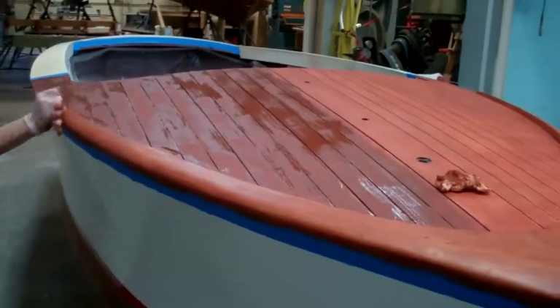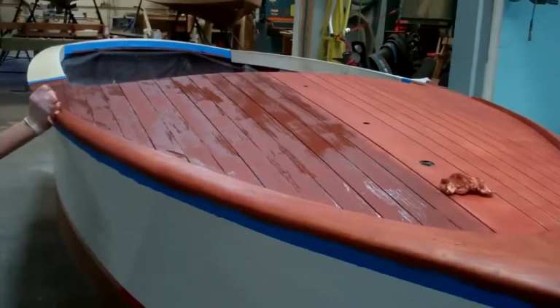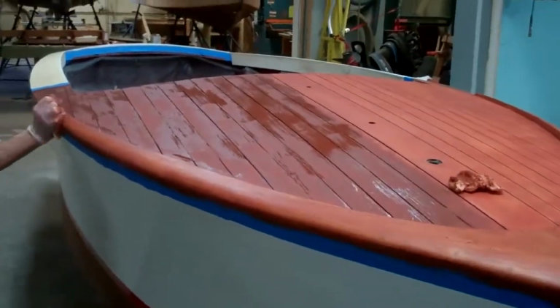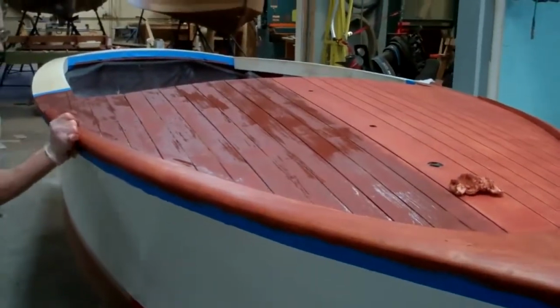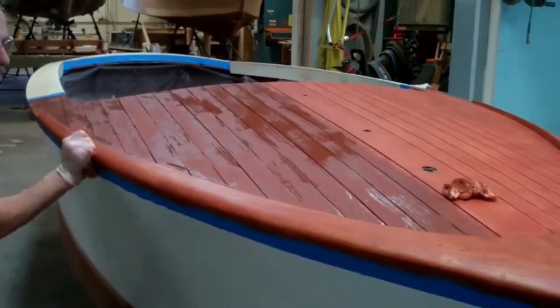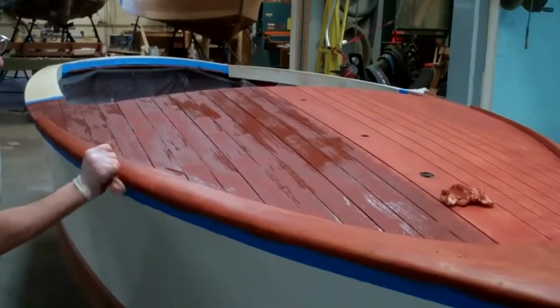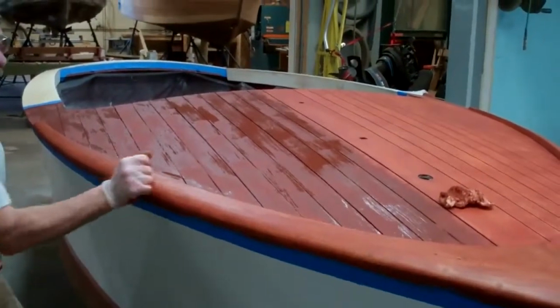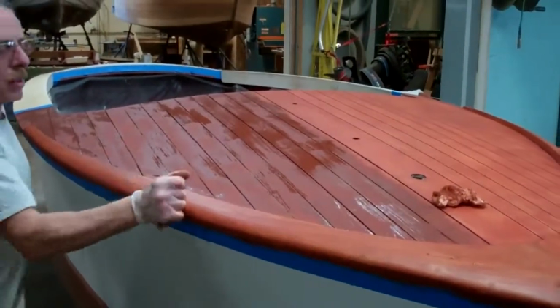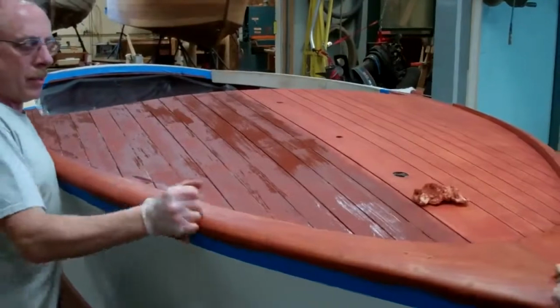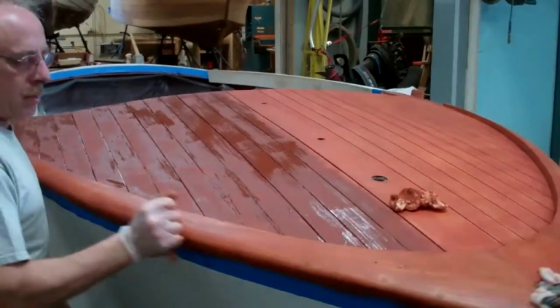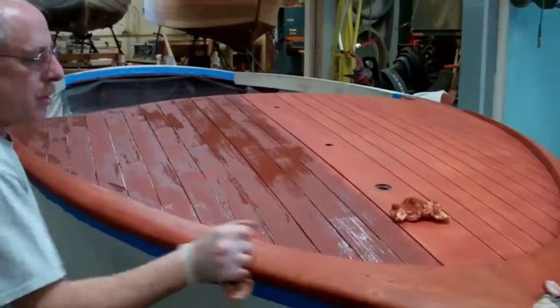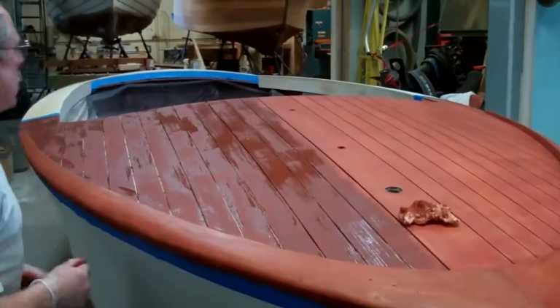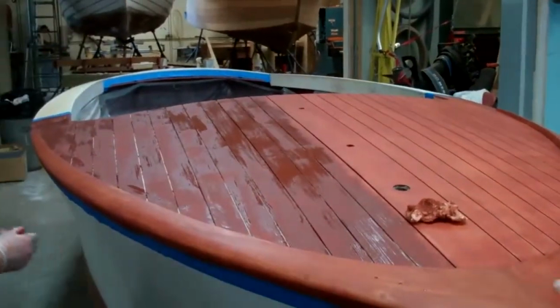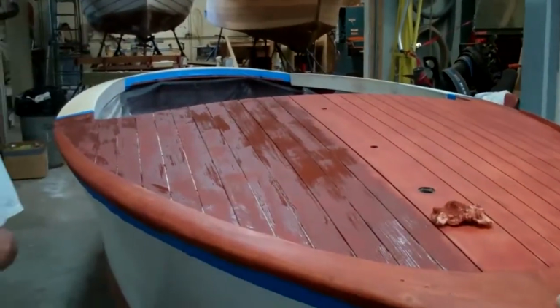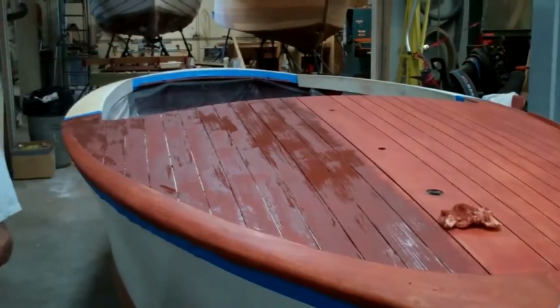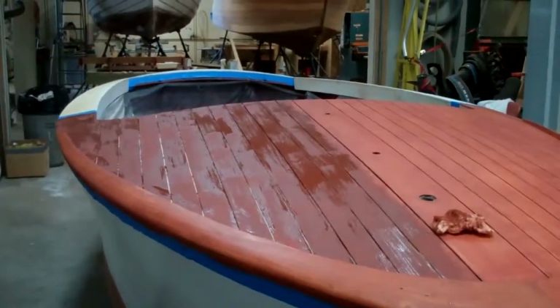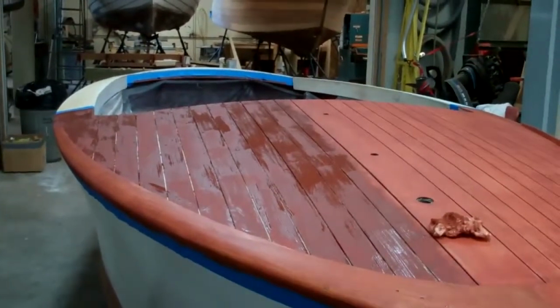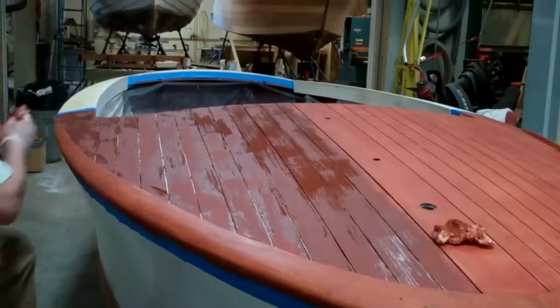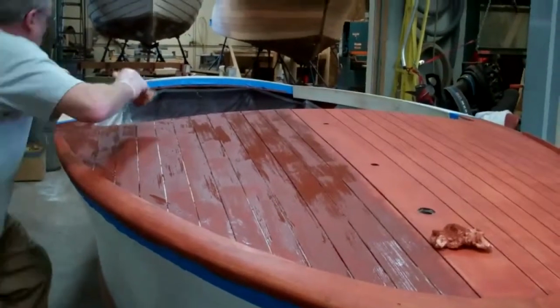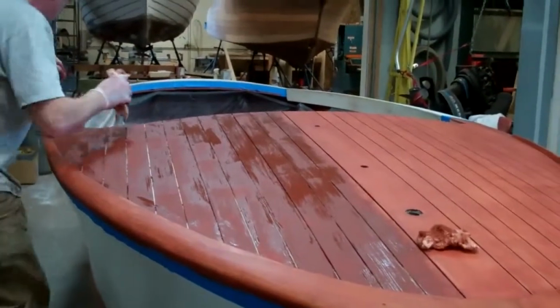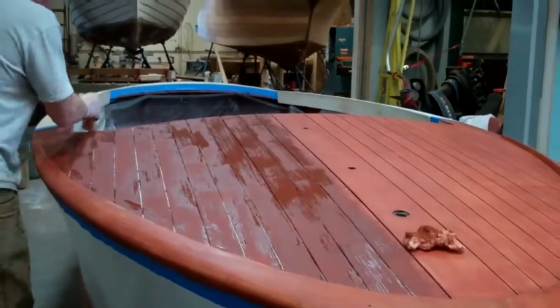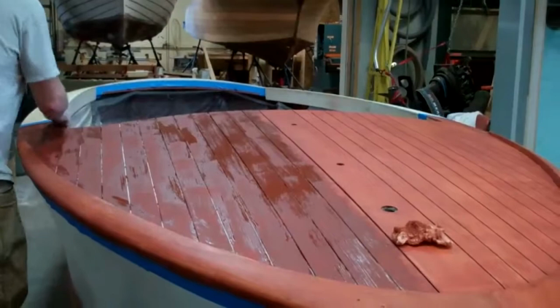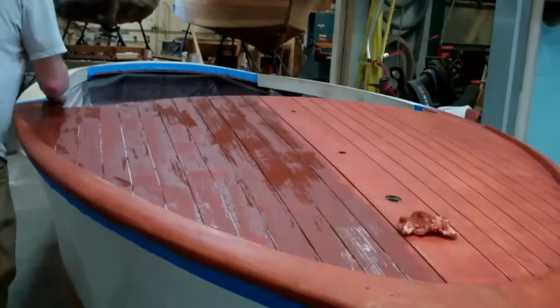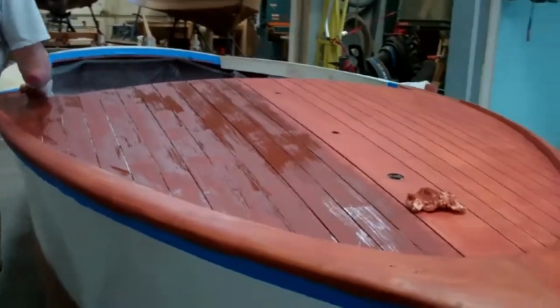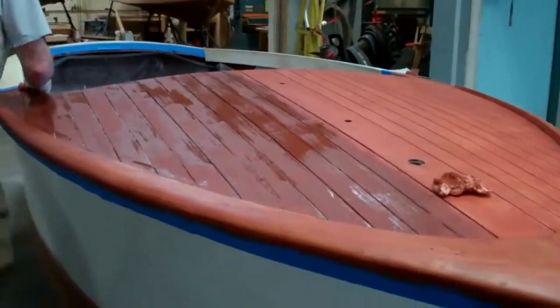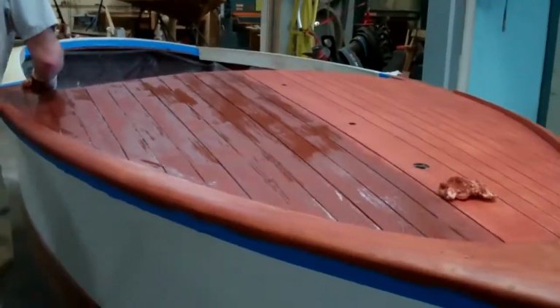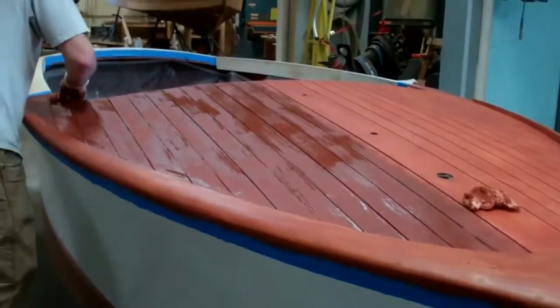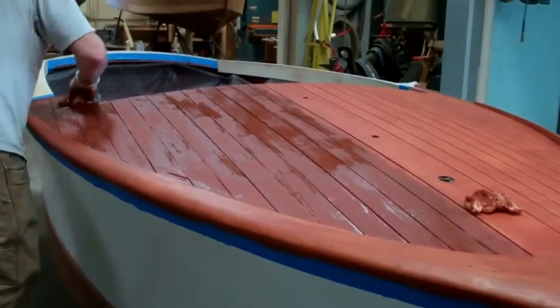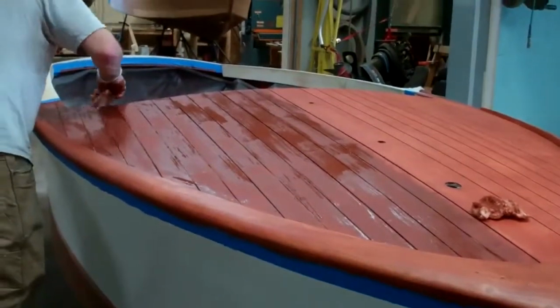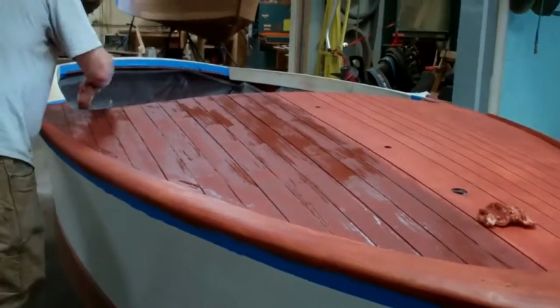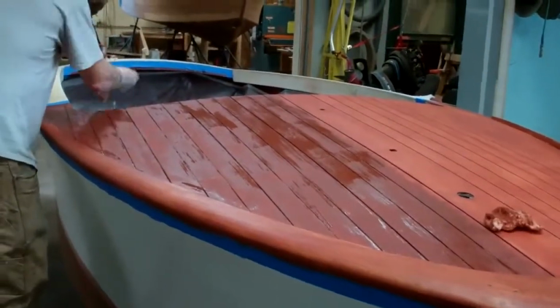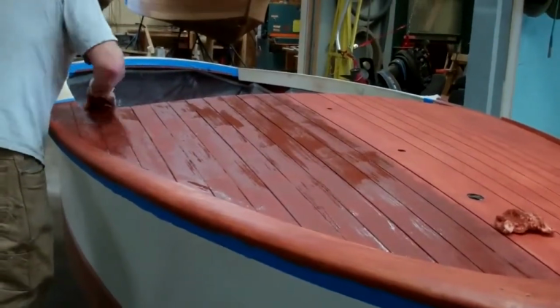We'll be back to you once we have her fully stained and the first couple coats of clear penetrating epoxy sealer have been applied. Thank you so much from Snake Mountain Boat Works.